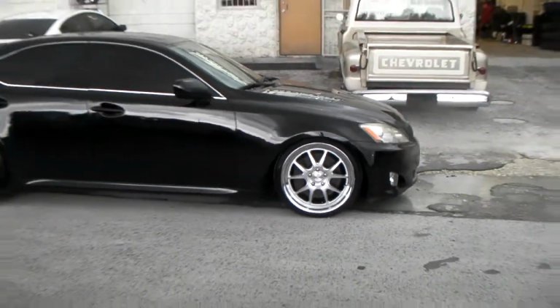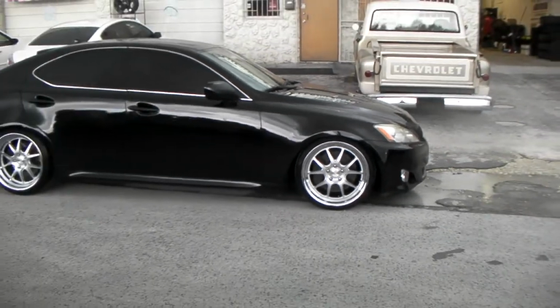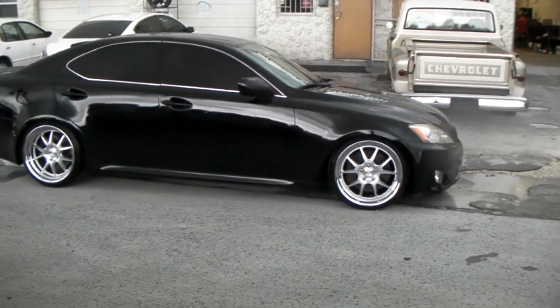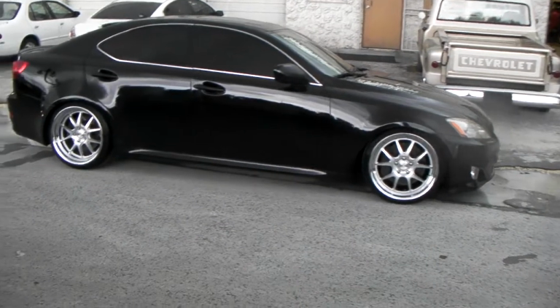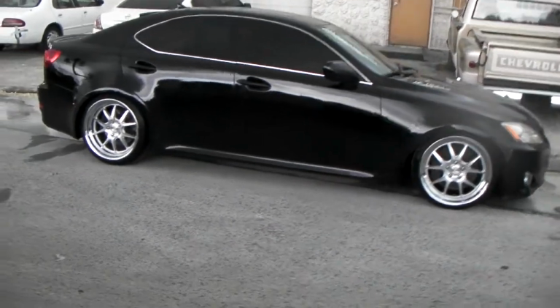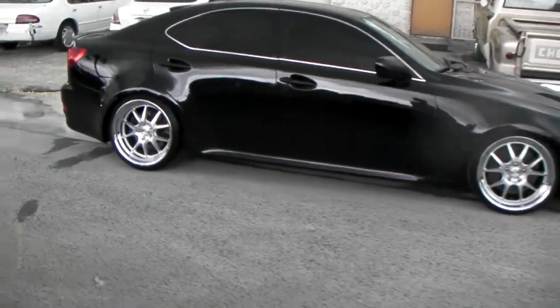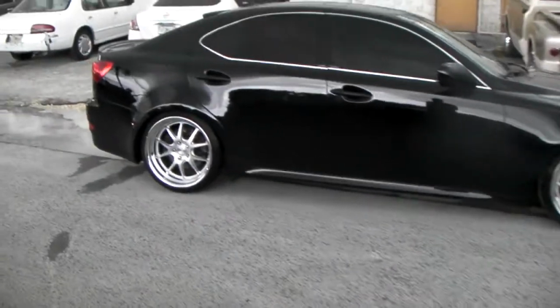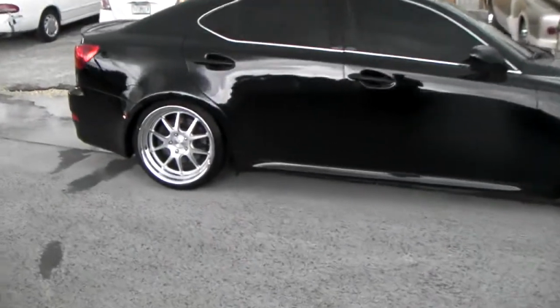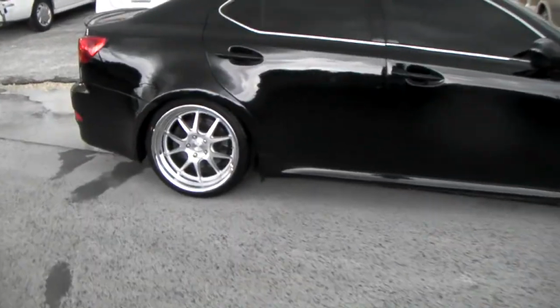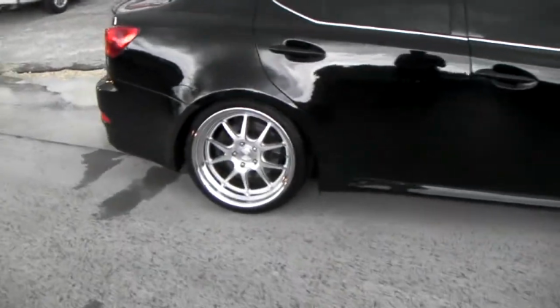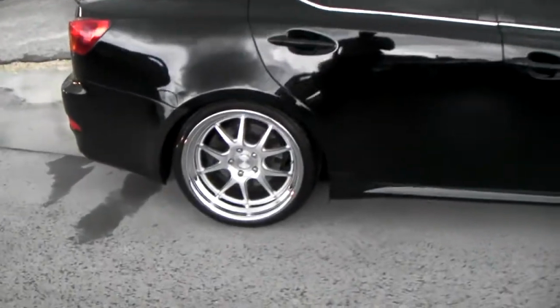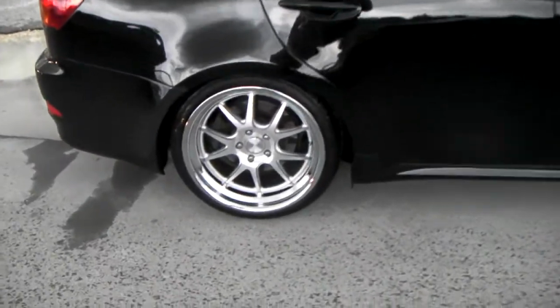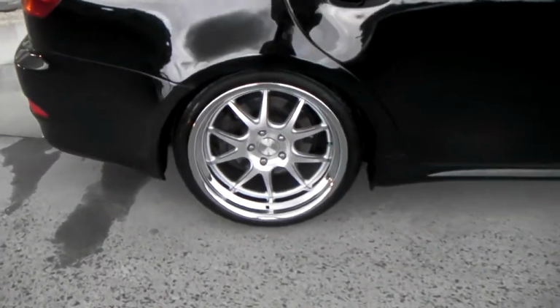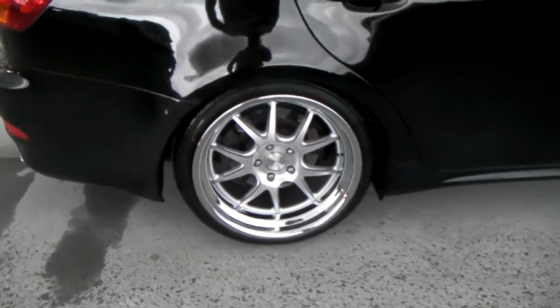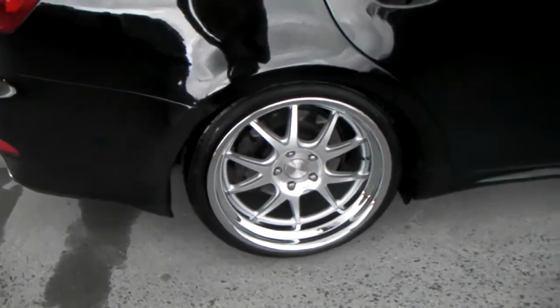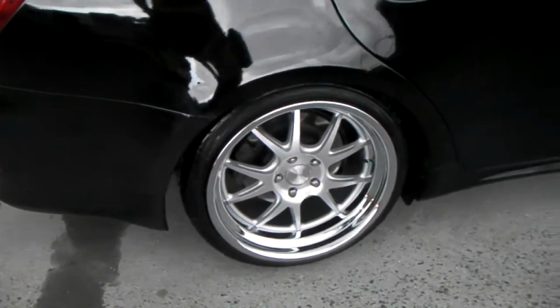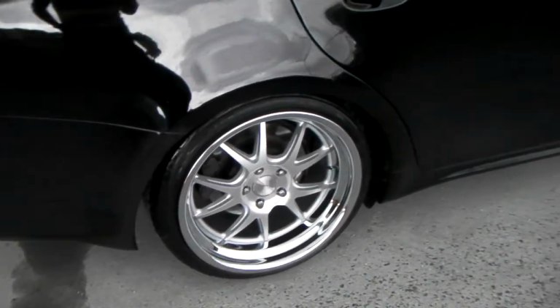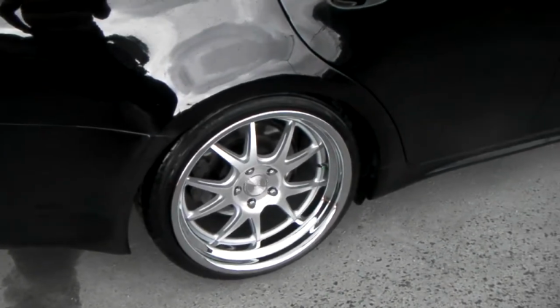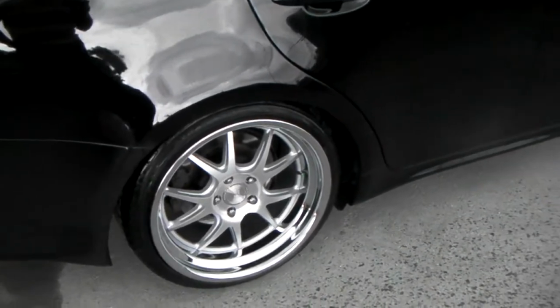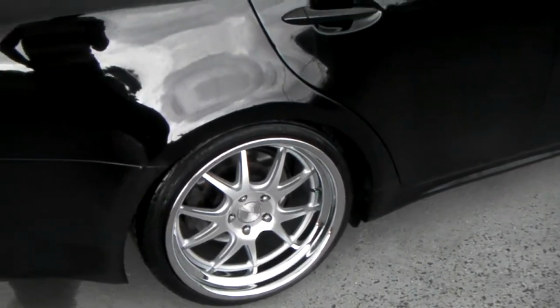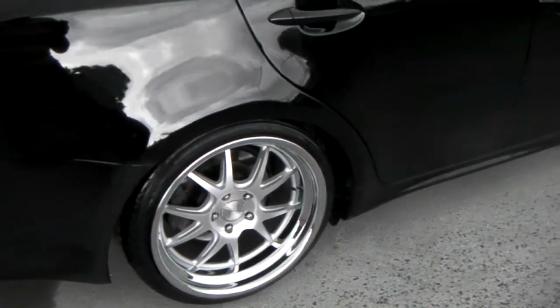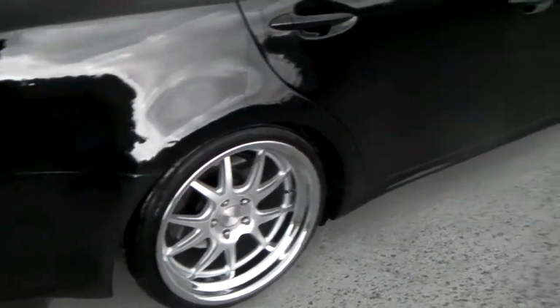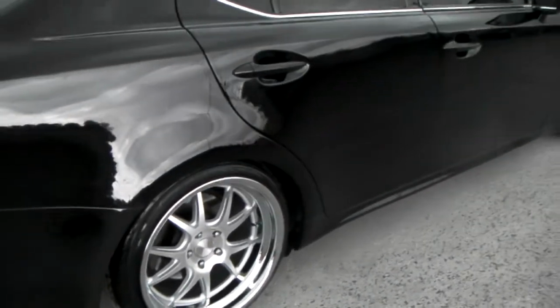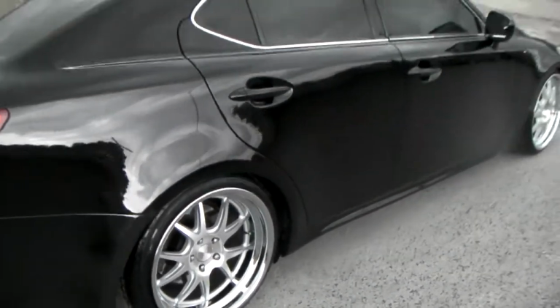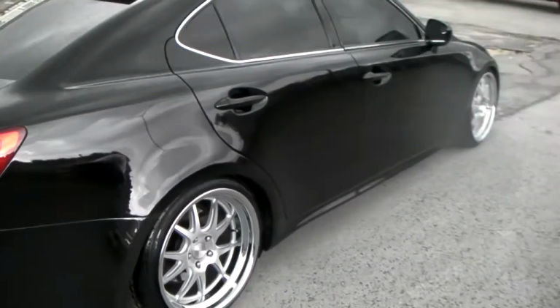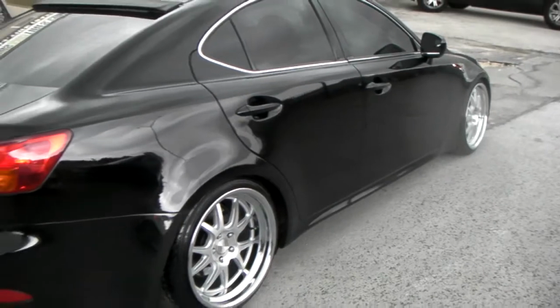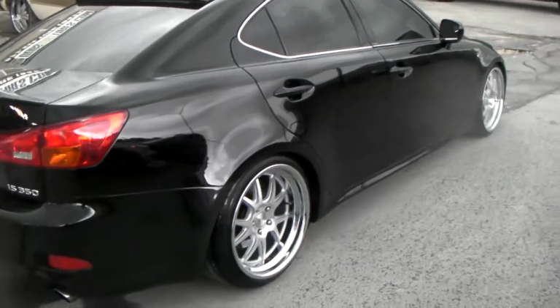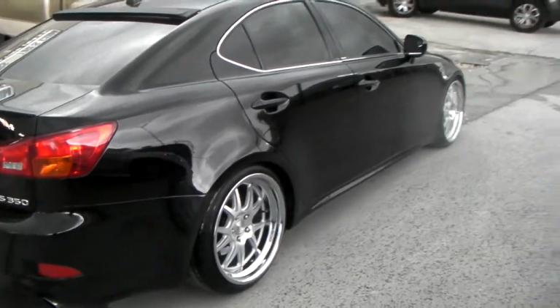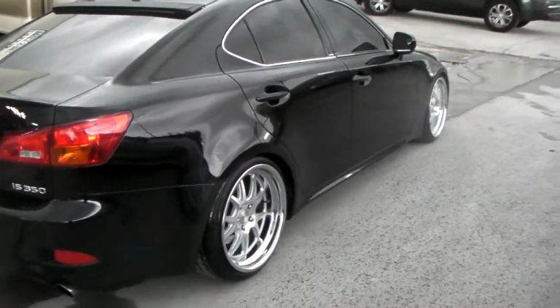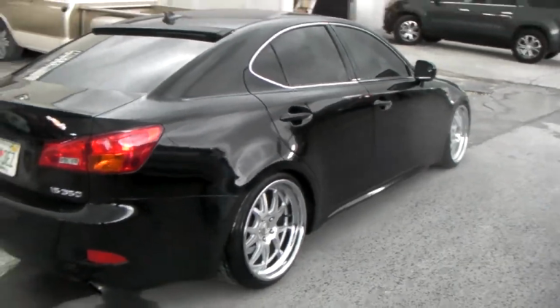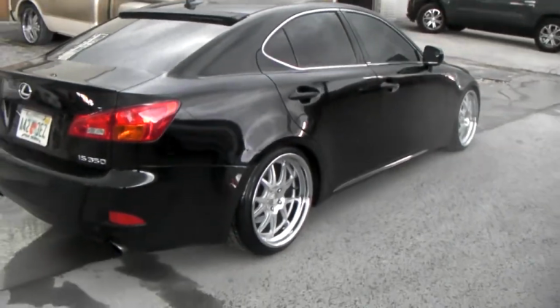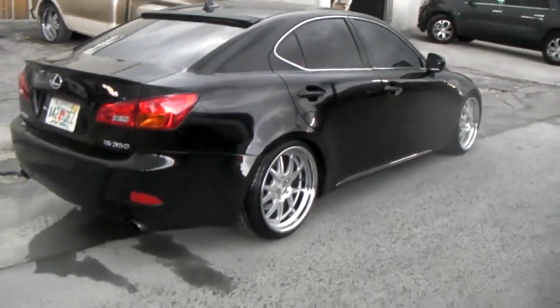Well, it's not exactly the hella flush look. It does have a high offset front and rear. You can get a look at the dish on that vehicle. This is staggered — 10.5 in the back, 9 in the front. Got the coilovers on it. Going to drop it a little bit more and make it look even meaner.